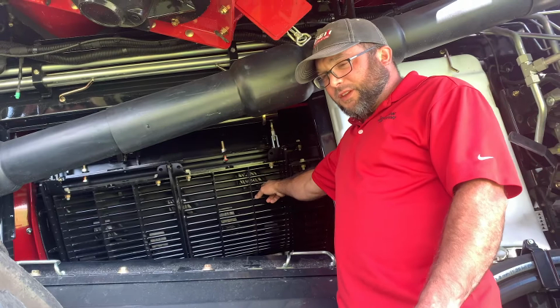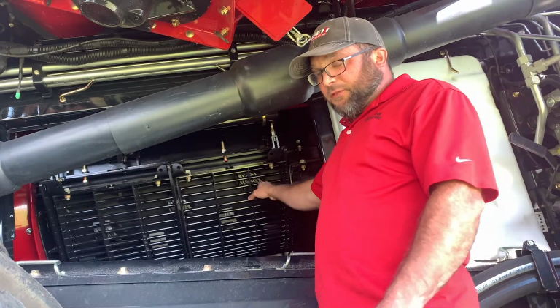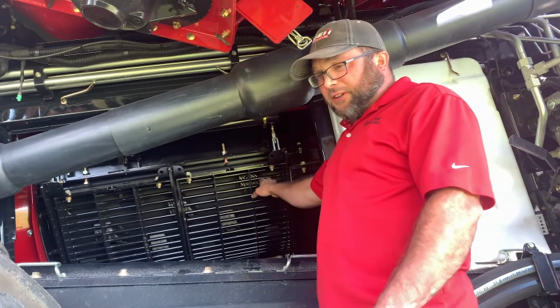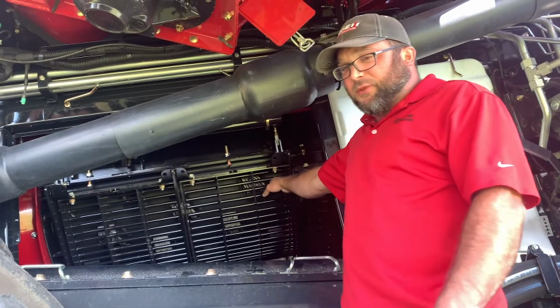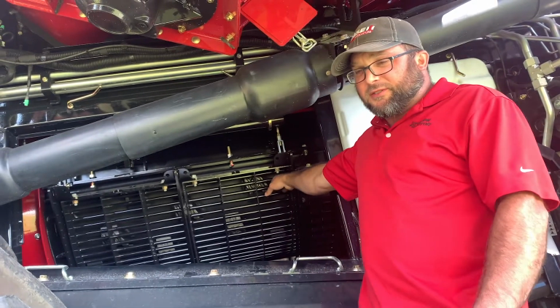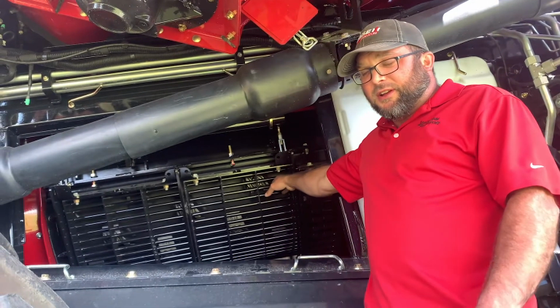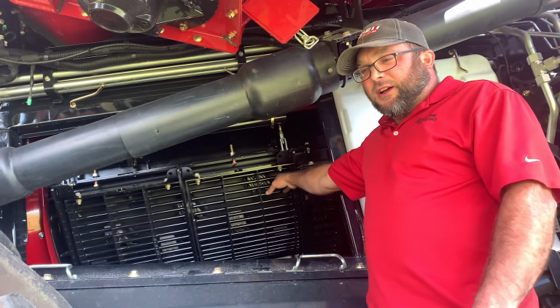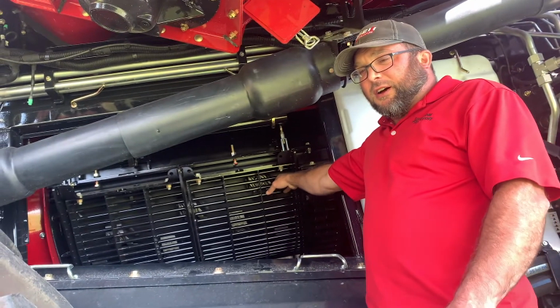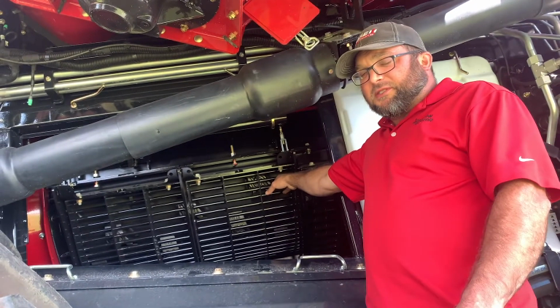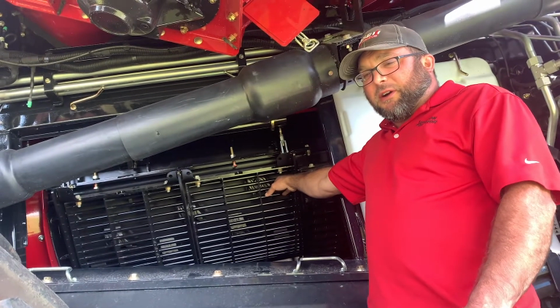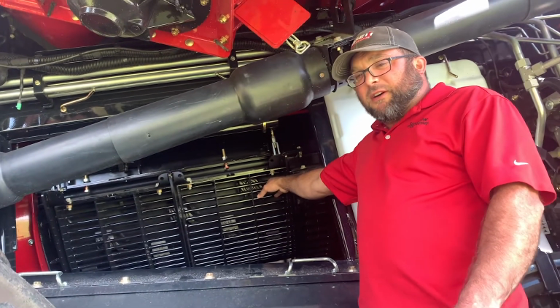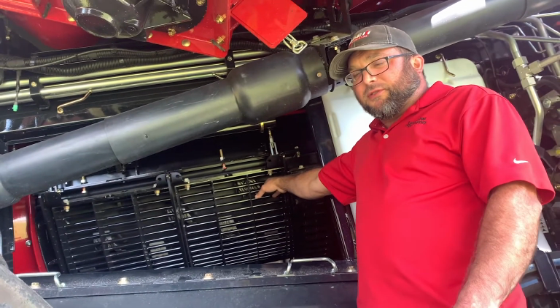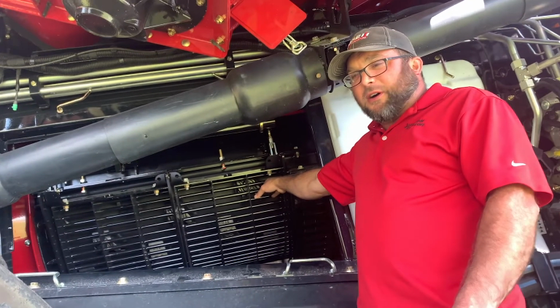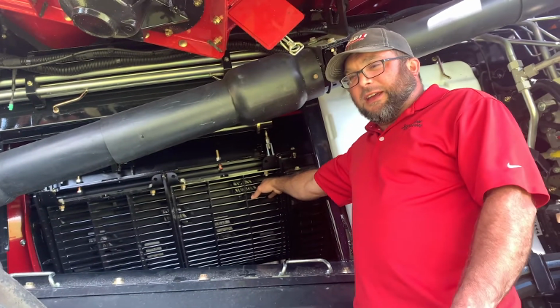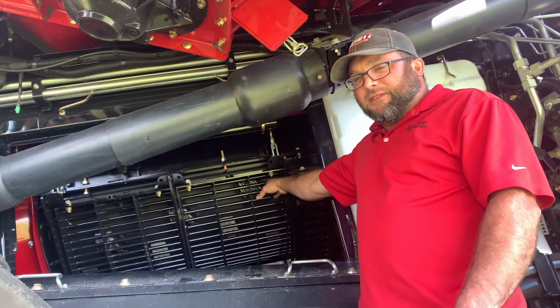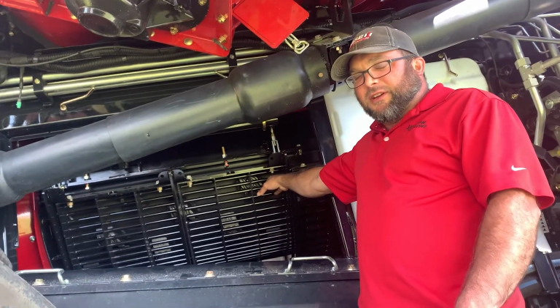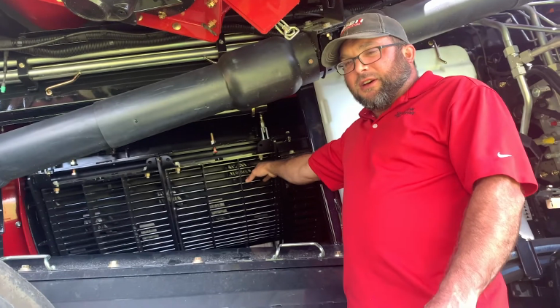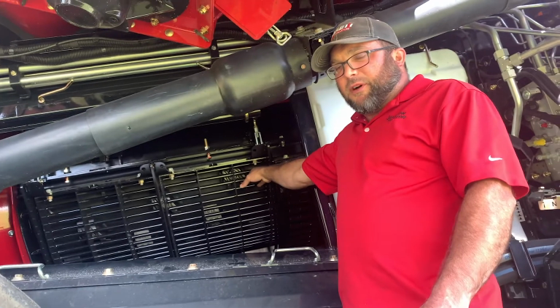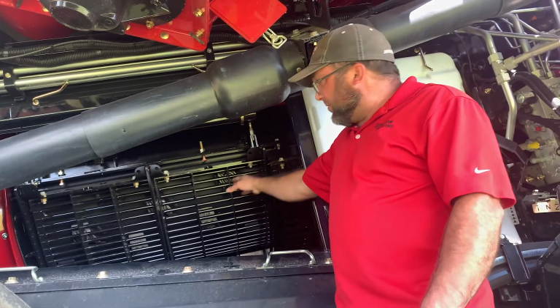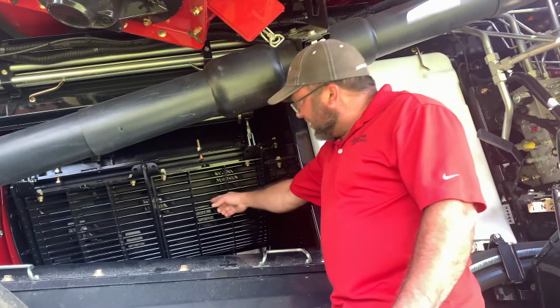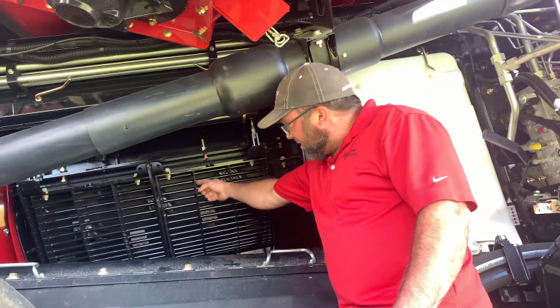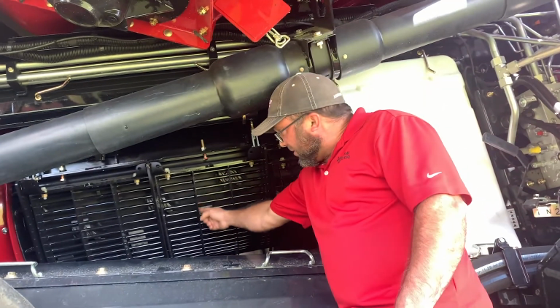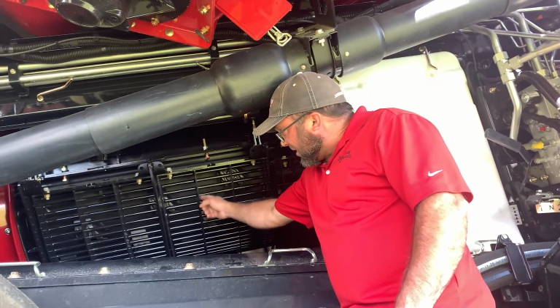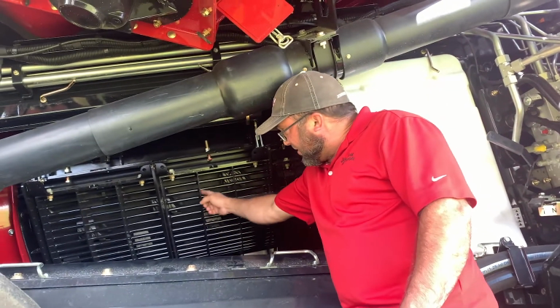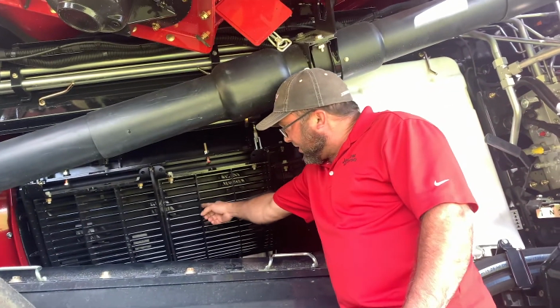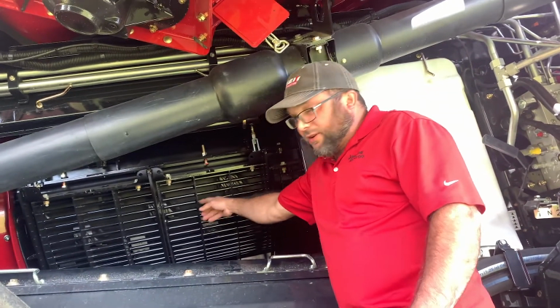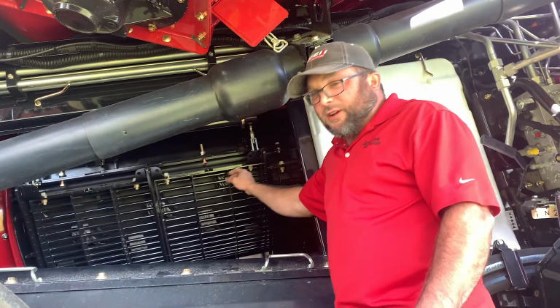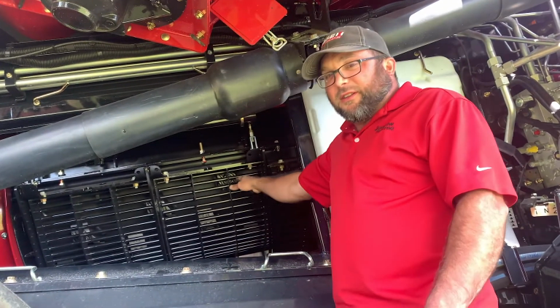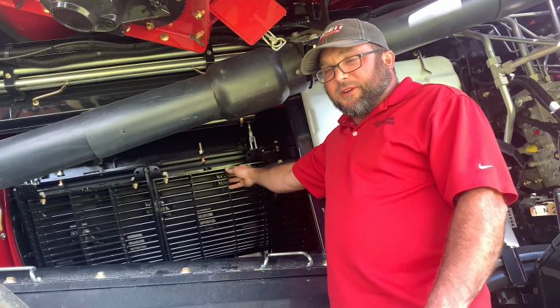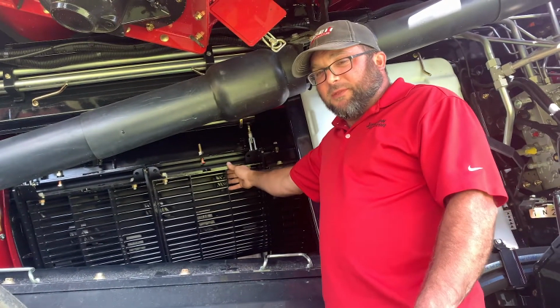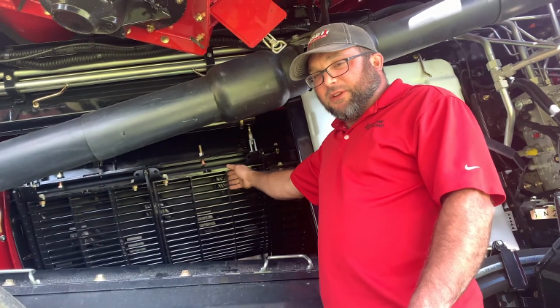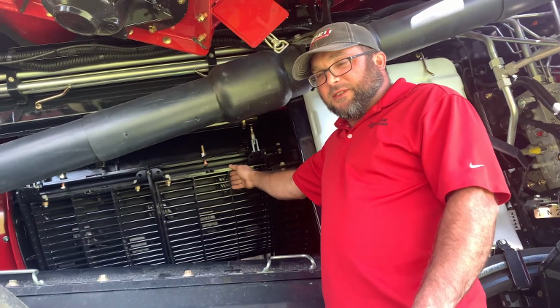If you're running large wires, once they wear down to about an eighth inch above the concave frame, it's about time to replace them.